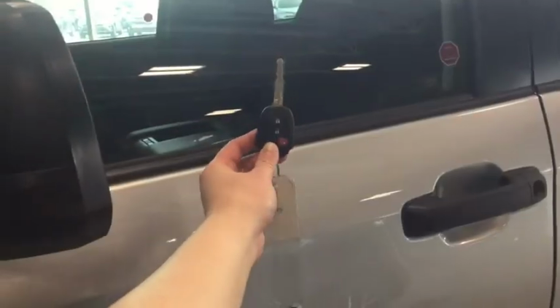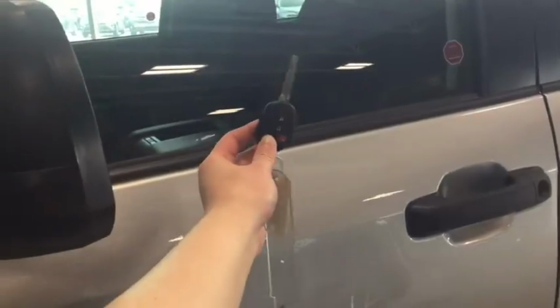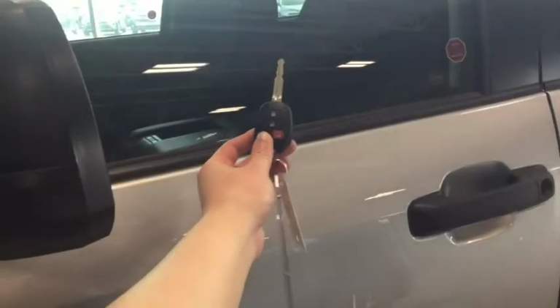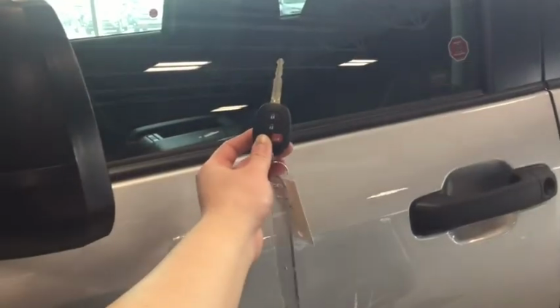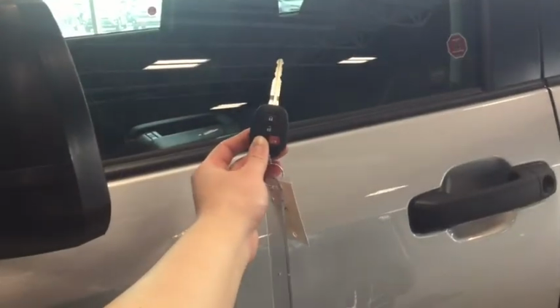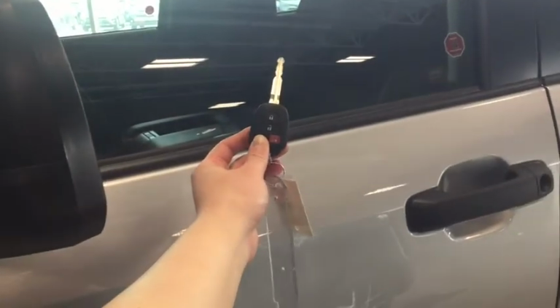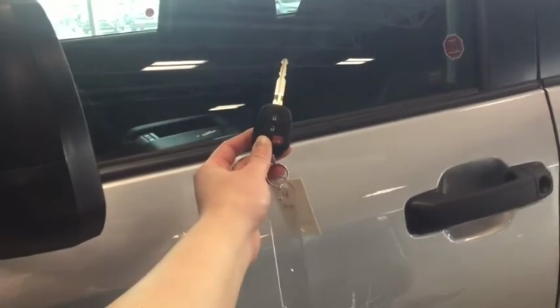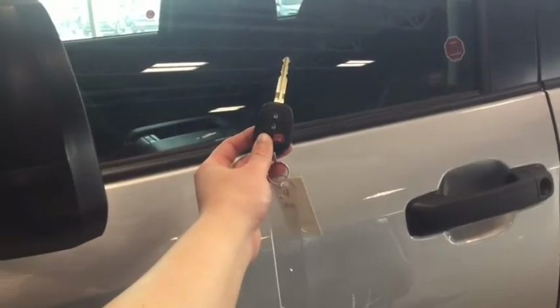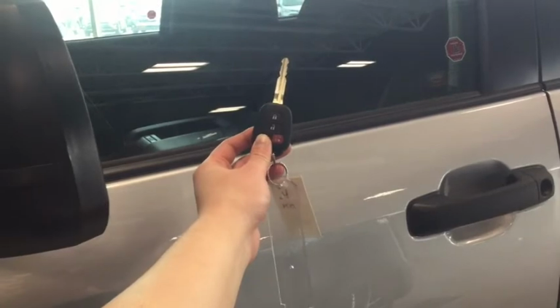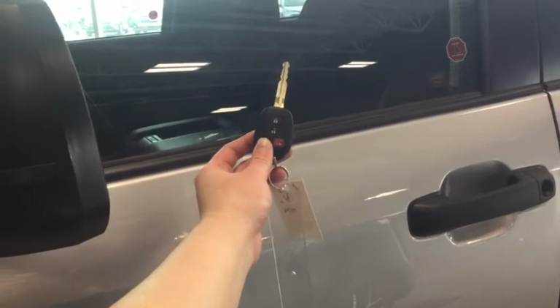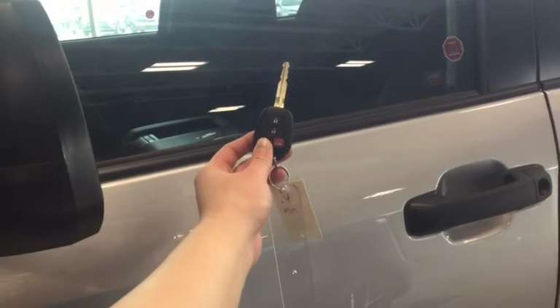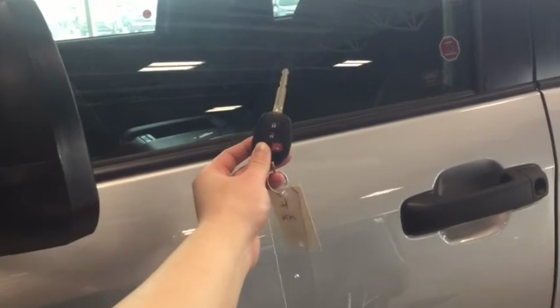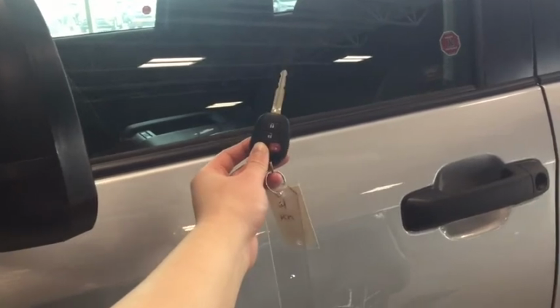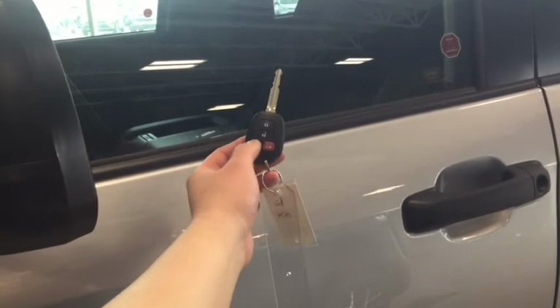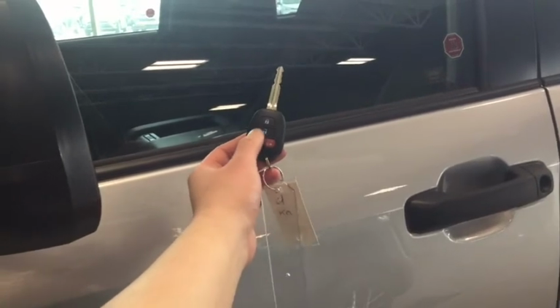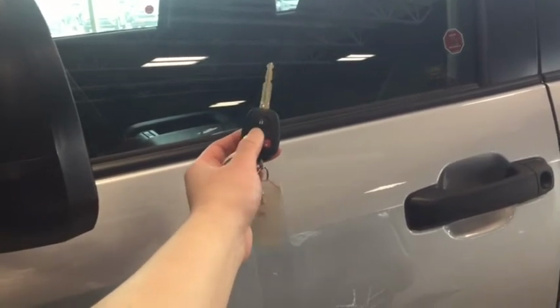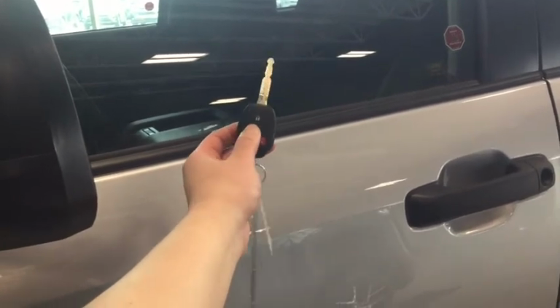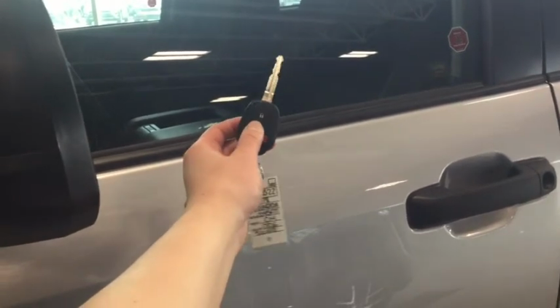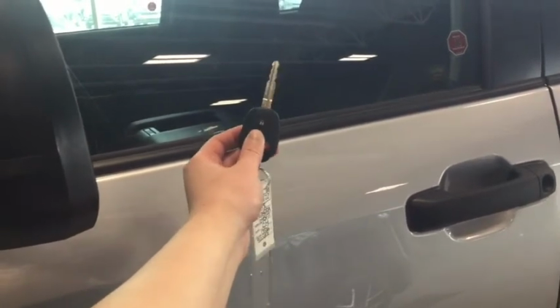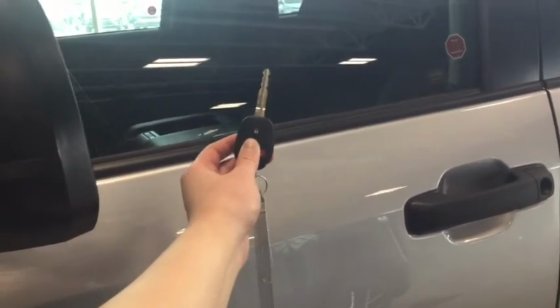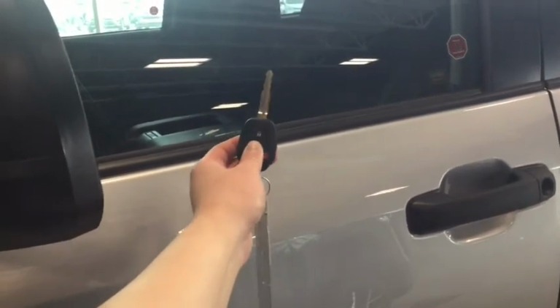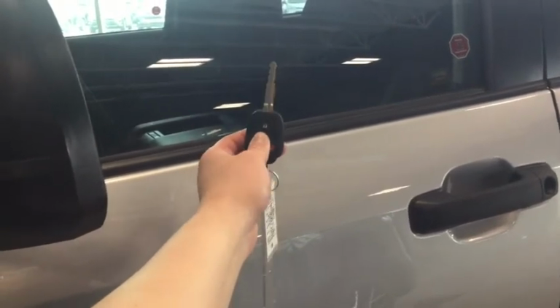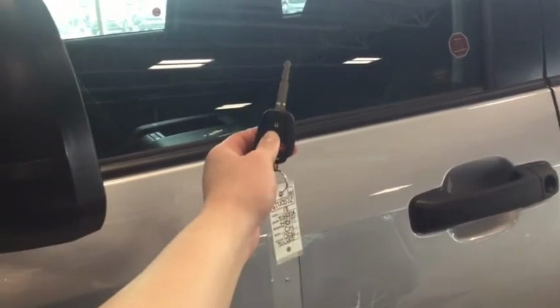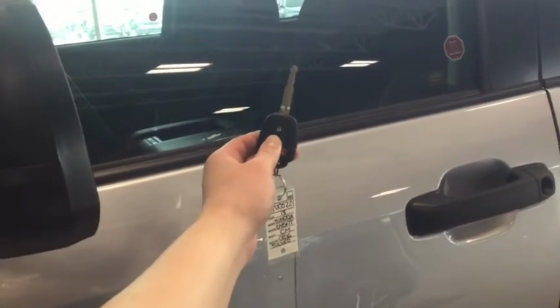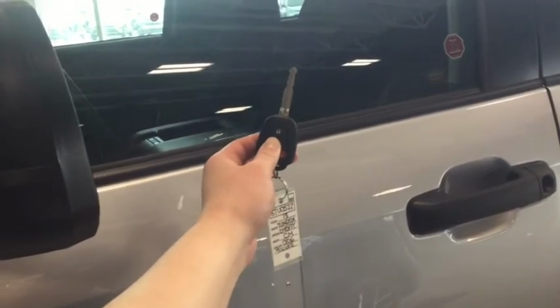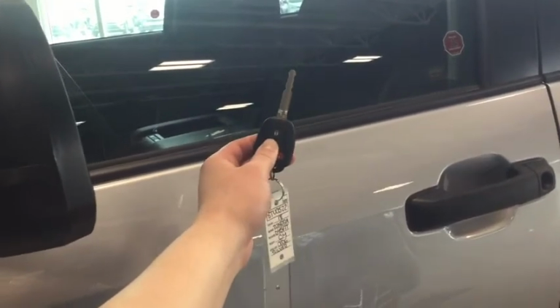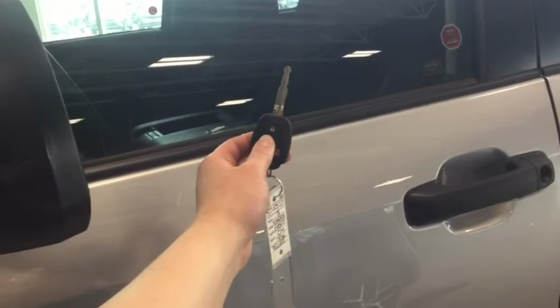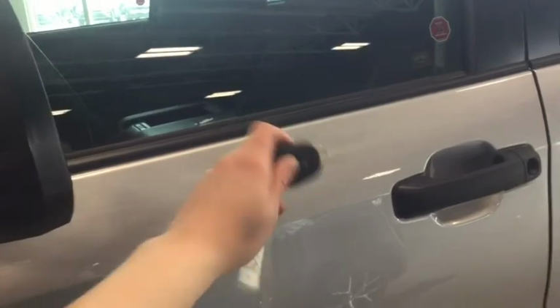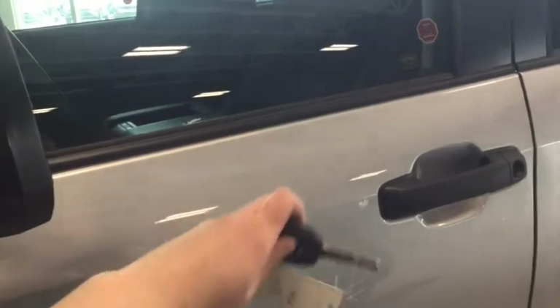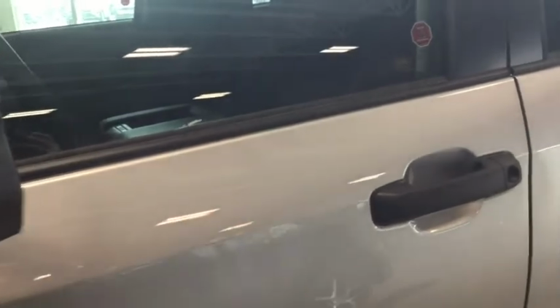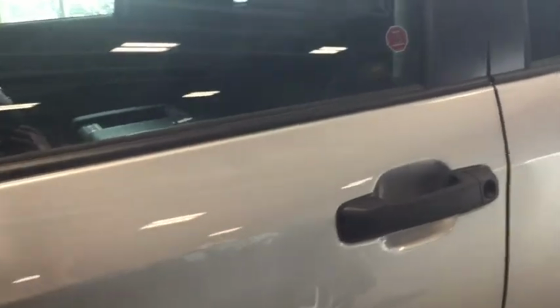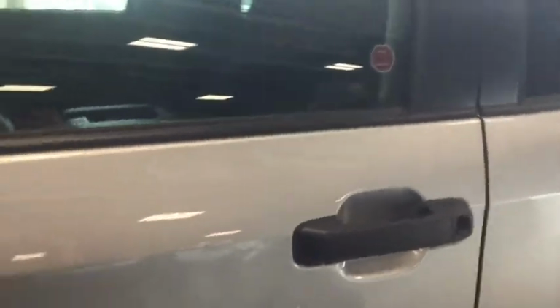Helping you into your Tundra is your handy fob. You have the lock, the unlock, as well as the panic button. To unlock your driver's side simply press once; to unlock all four doors press twice.